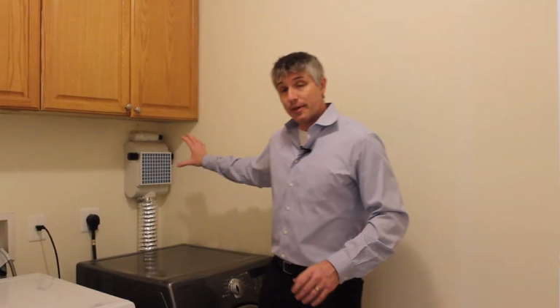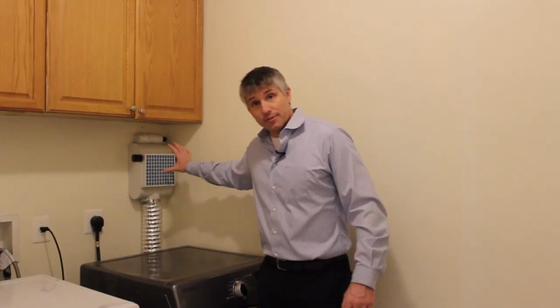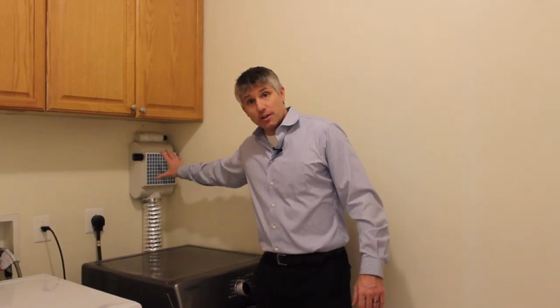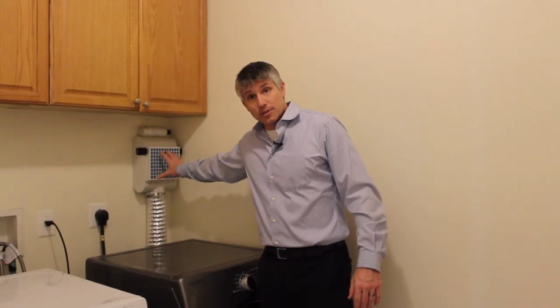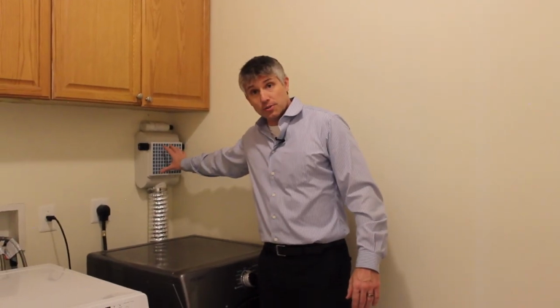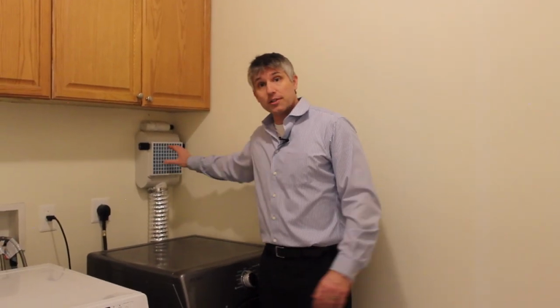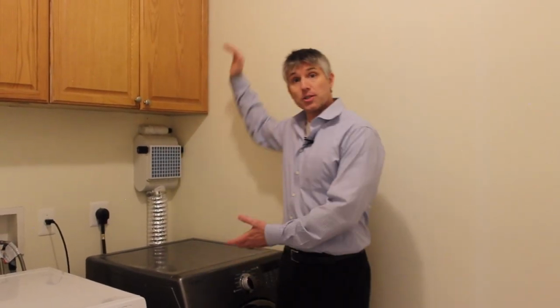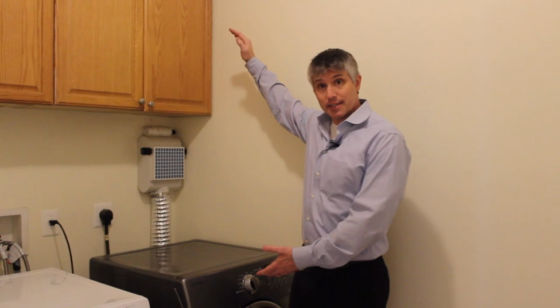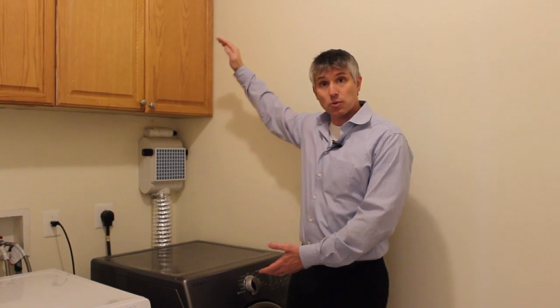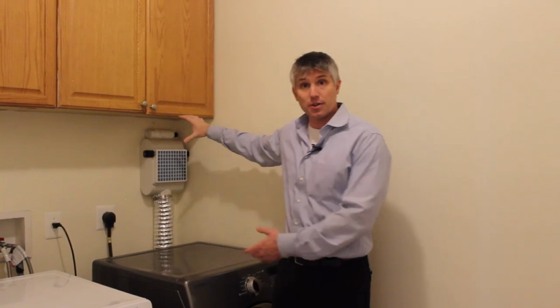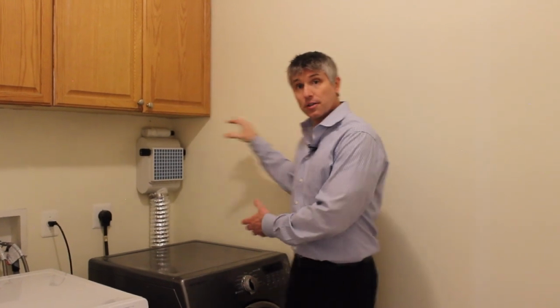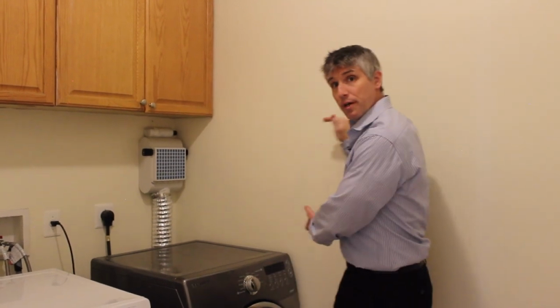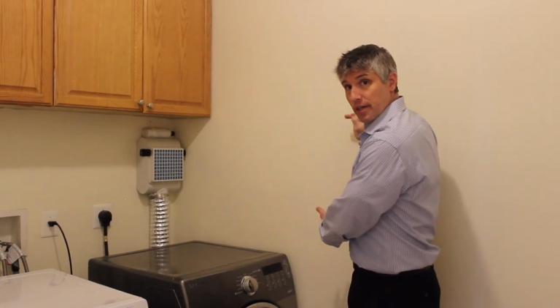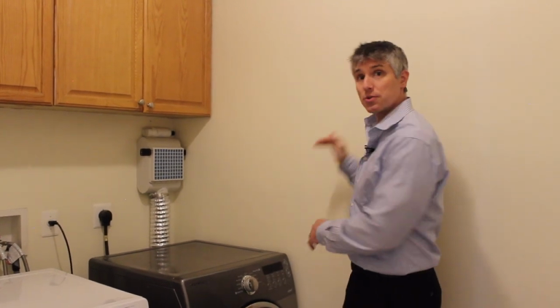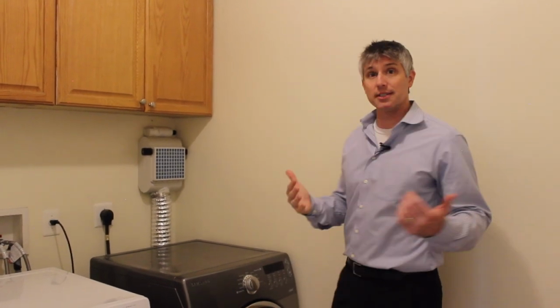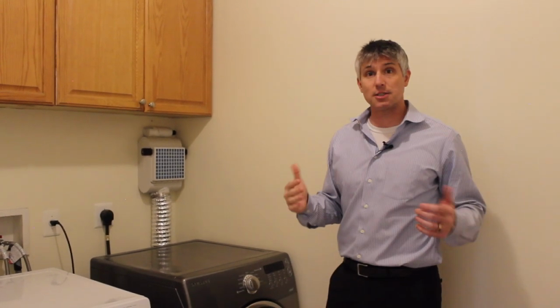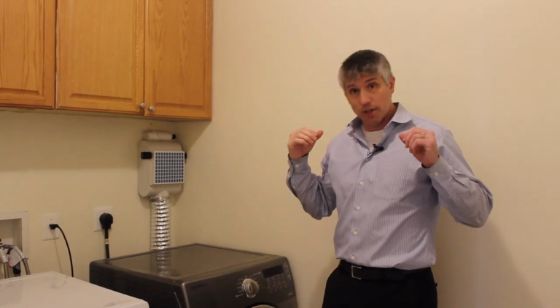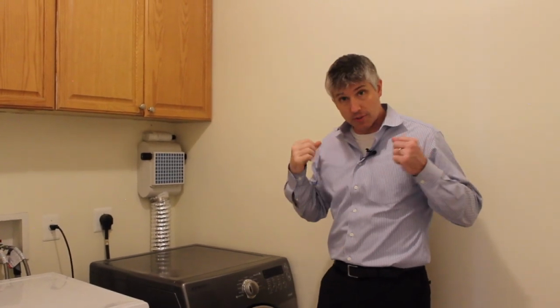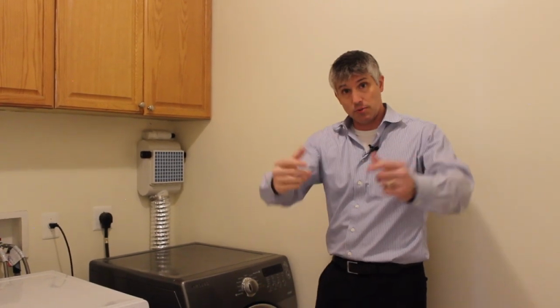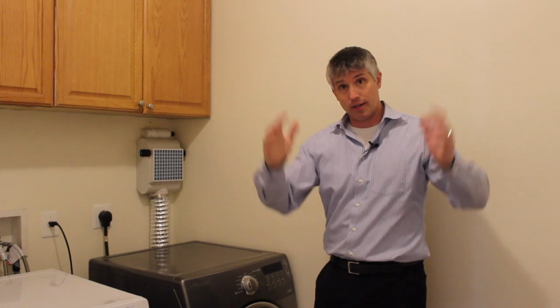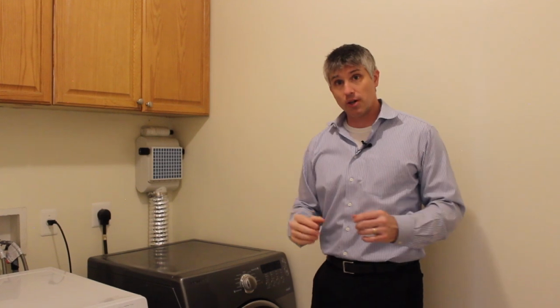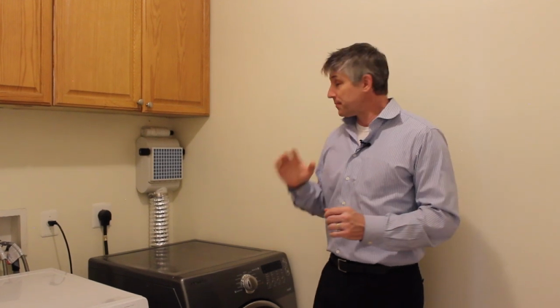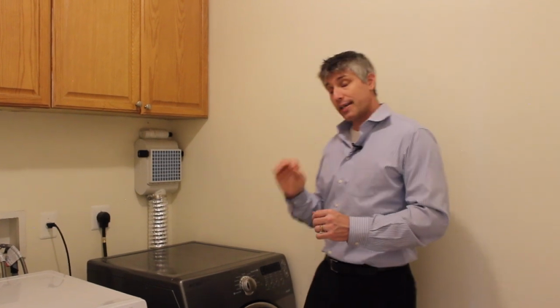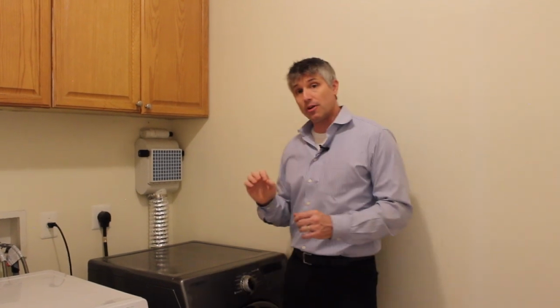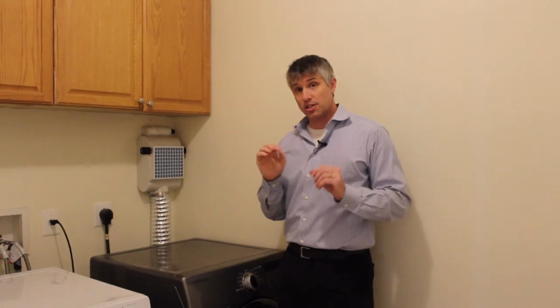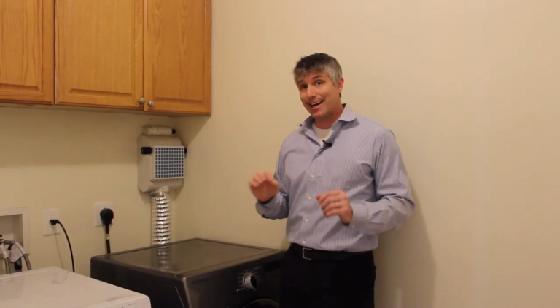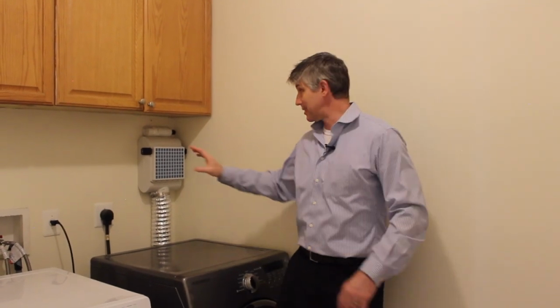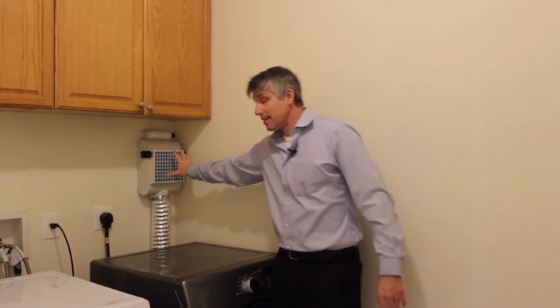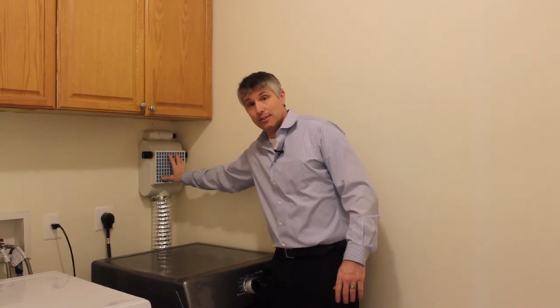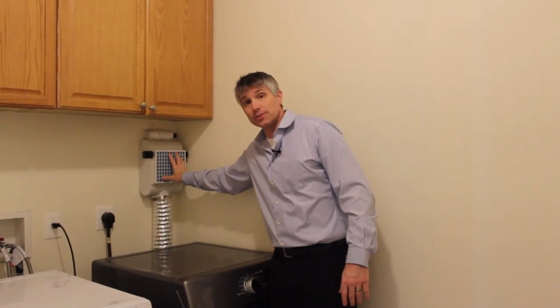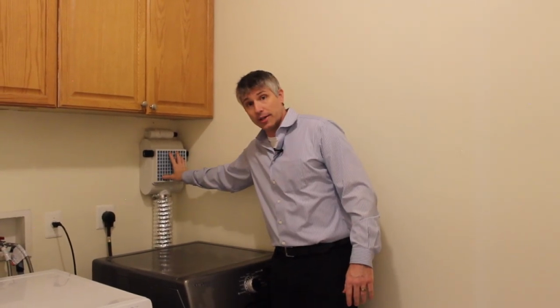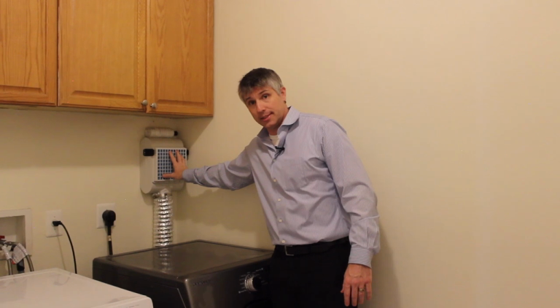So basically, first of all, if you're going to install this in a place where you've got a stacked washer and dryer, you're going to want to put it in a place where it's easily accessible. First of all because you want that air to flow, and second of all because you're going to be accessing the filter on a regular basis.